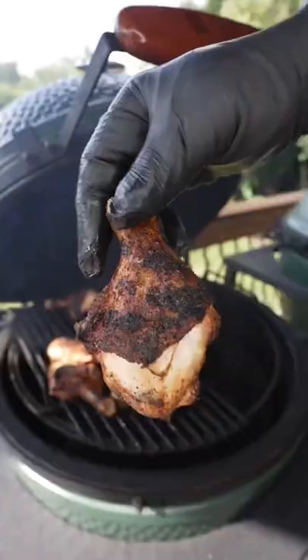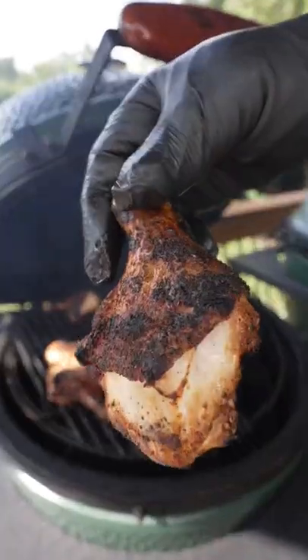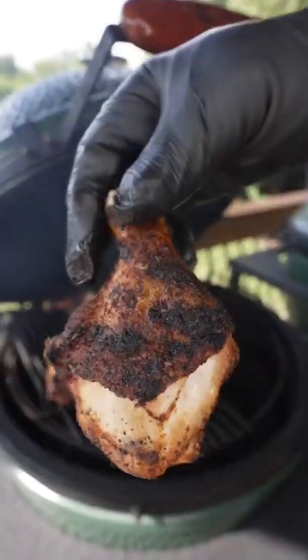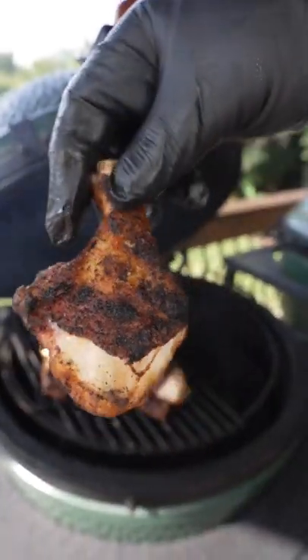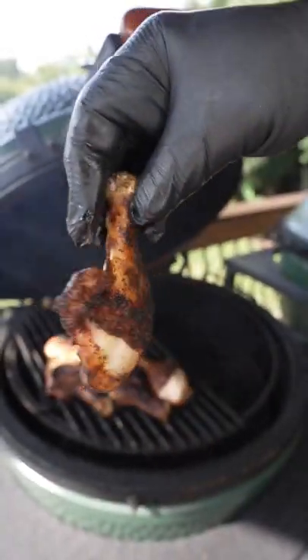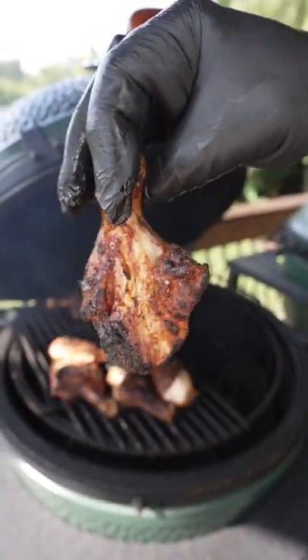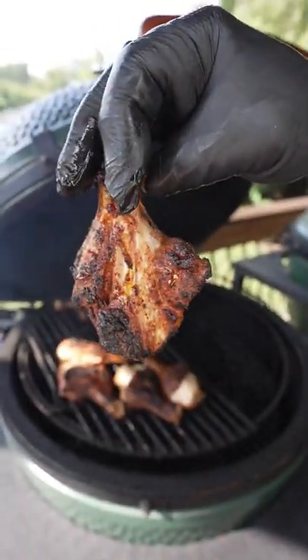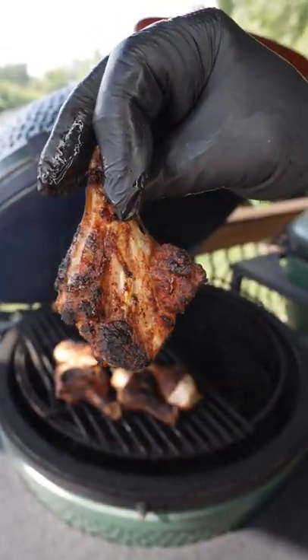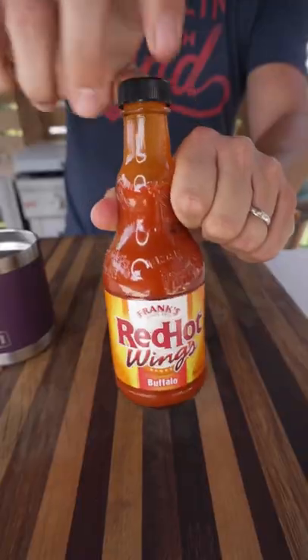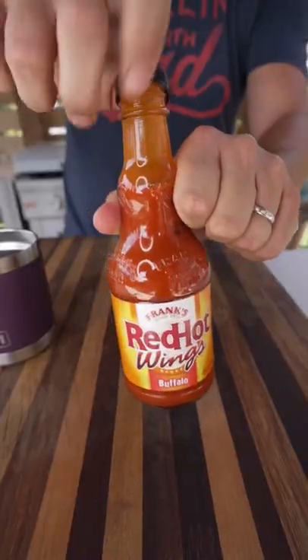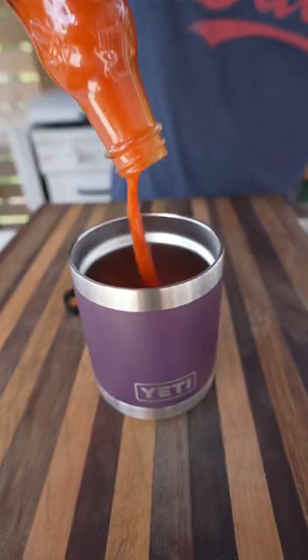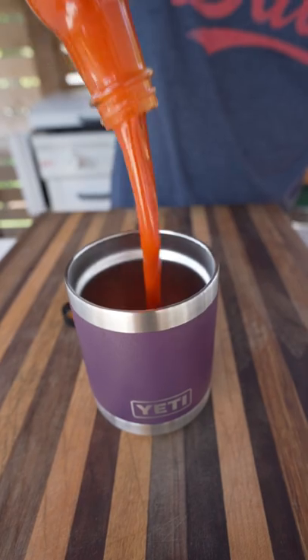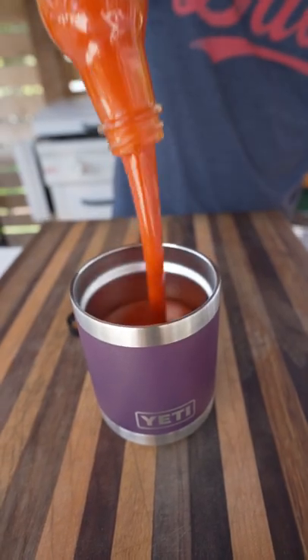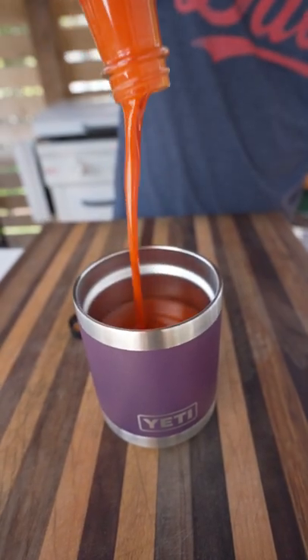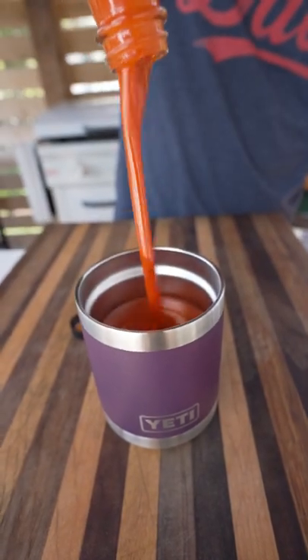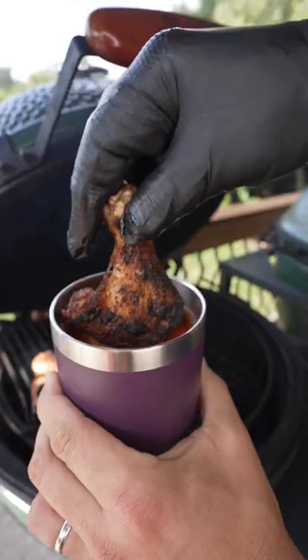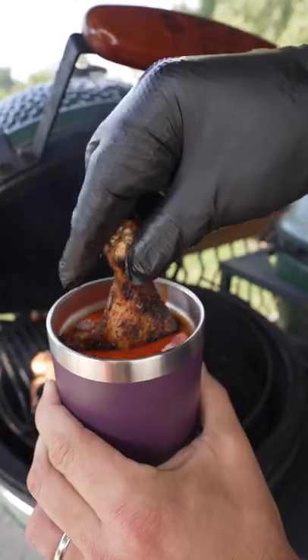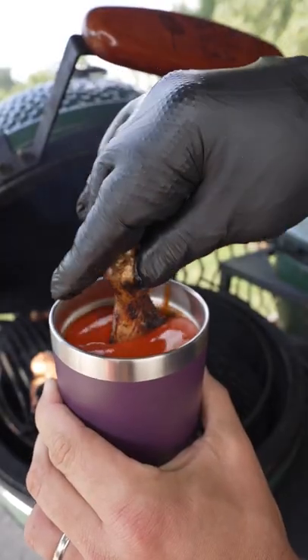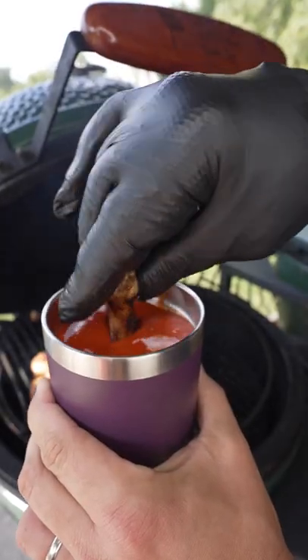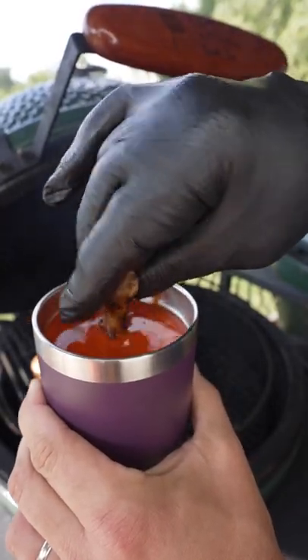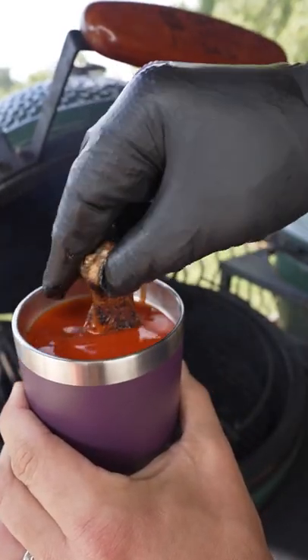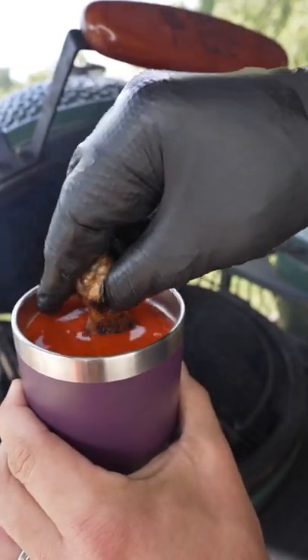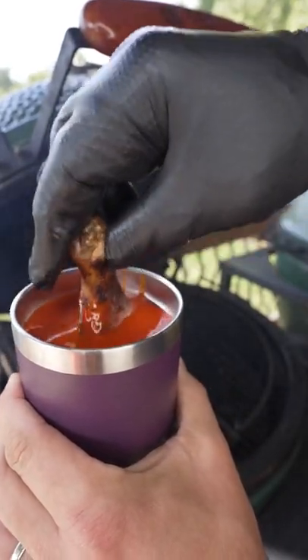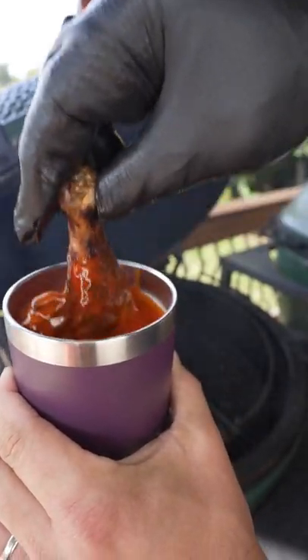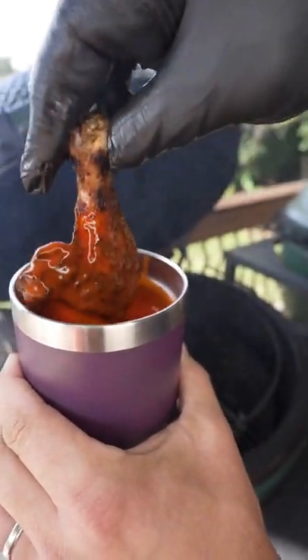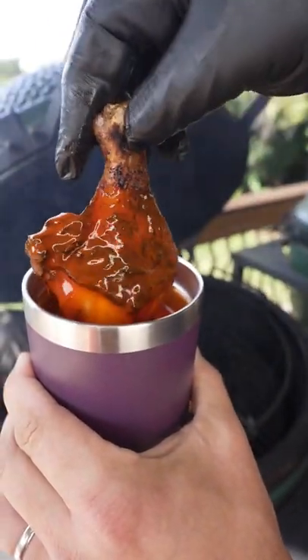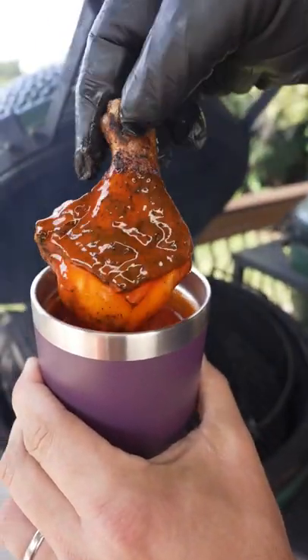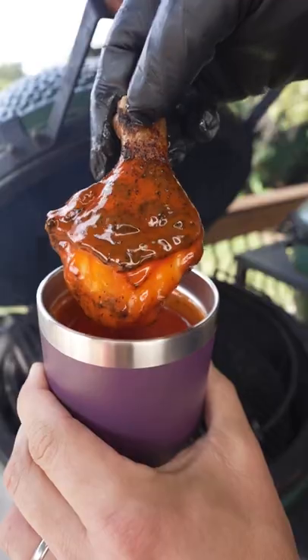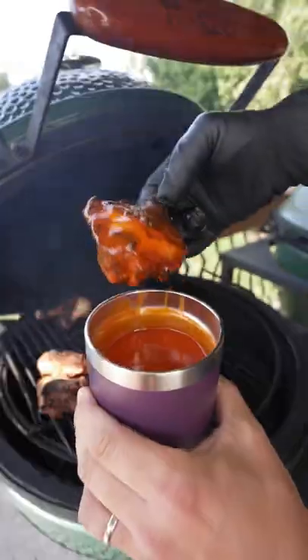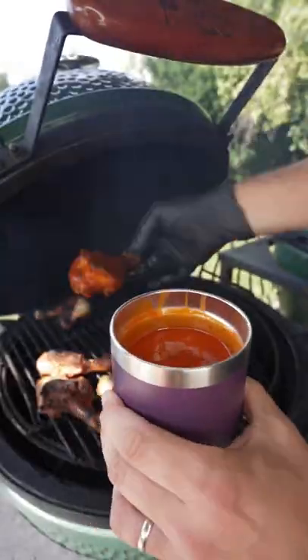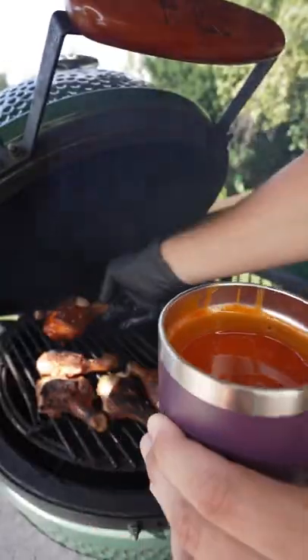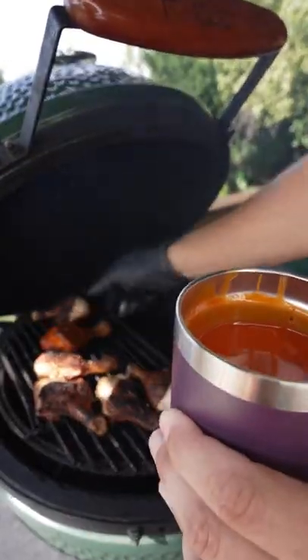Then finish it off on the direct side to get that skin nice and crispy. Then they go for a dip into Frank's Red Hot buffalo sauce — get the chicken nicely sauced up and back on the egg for just a few more minutes.